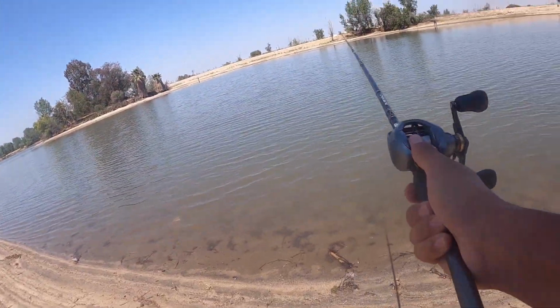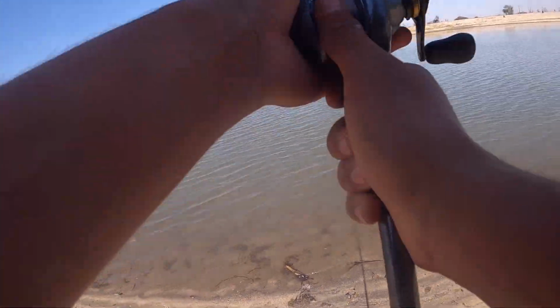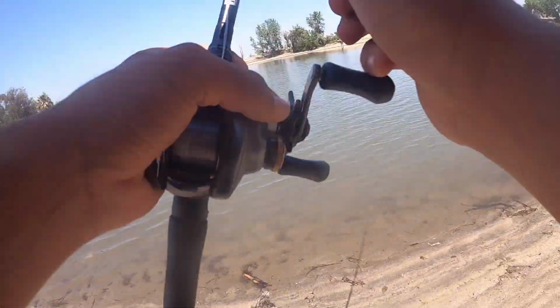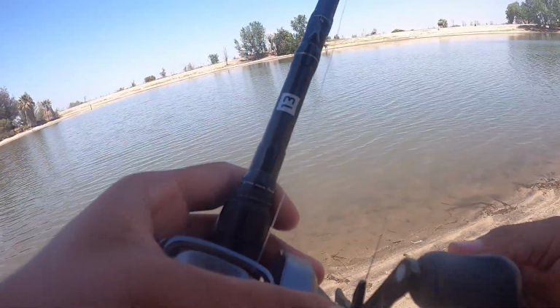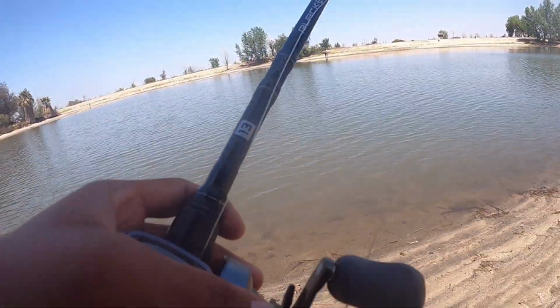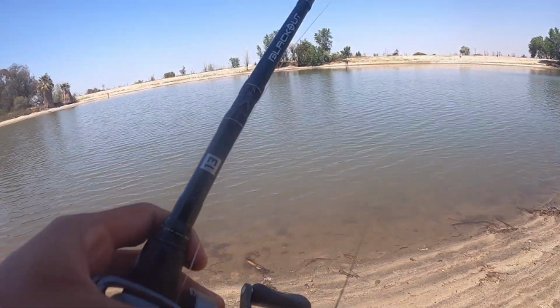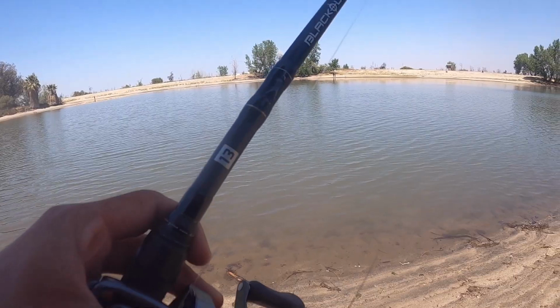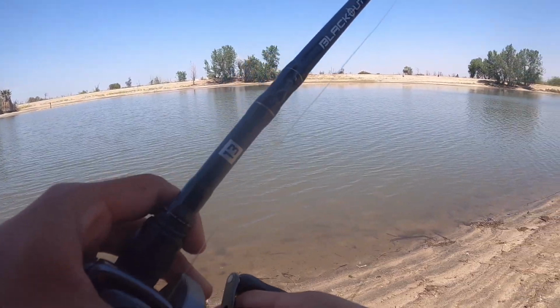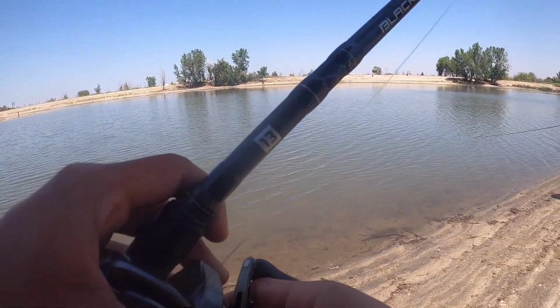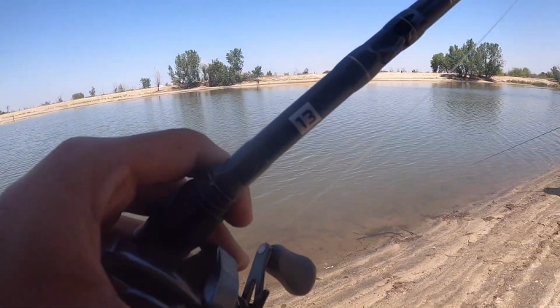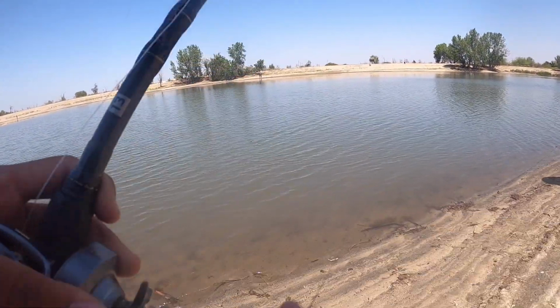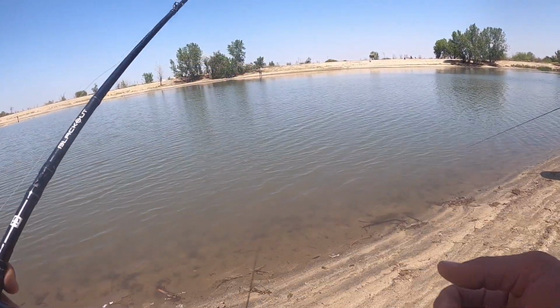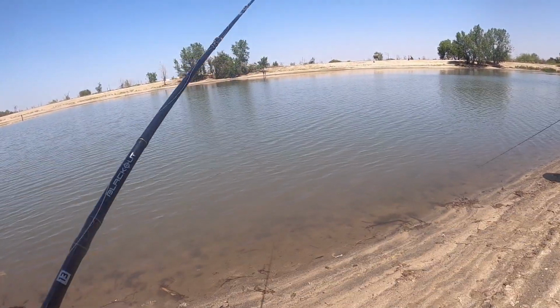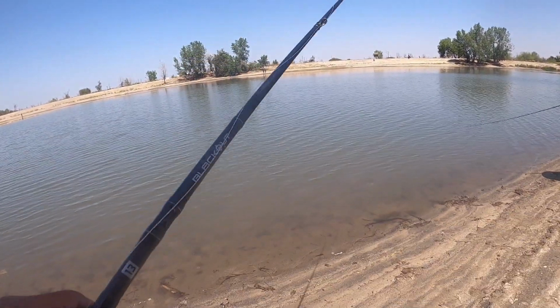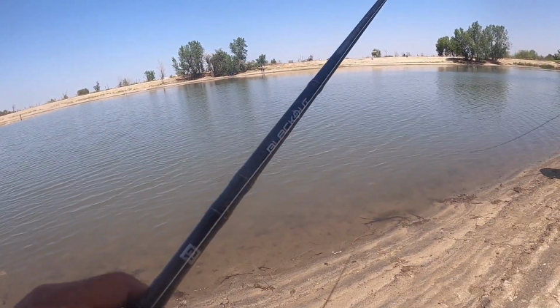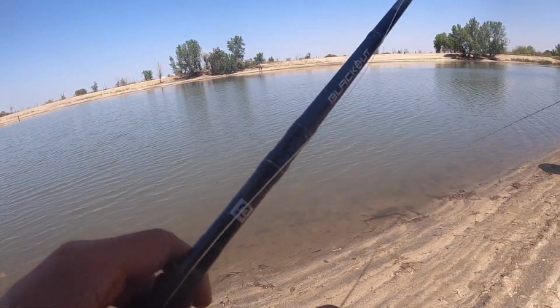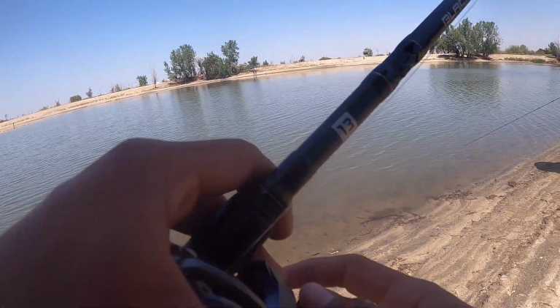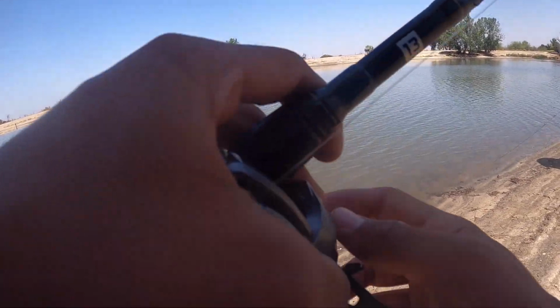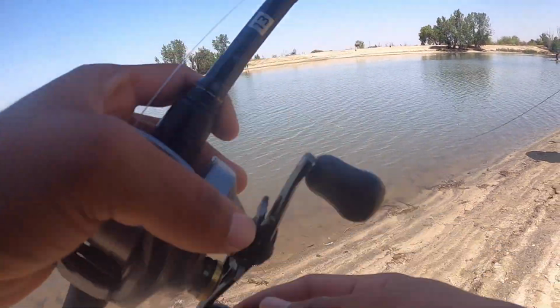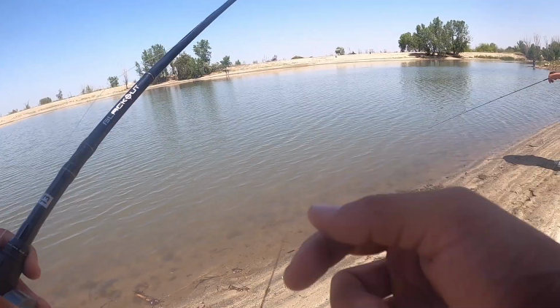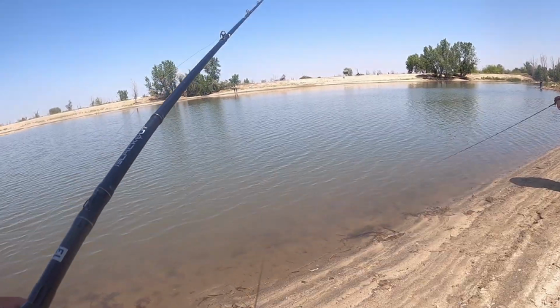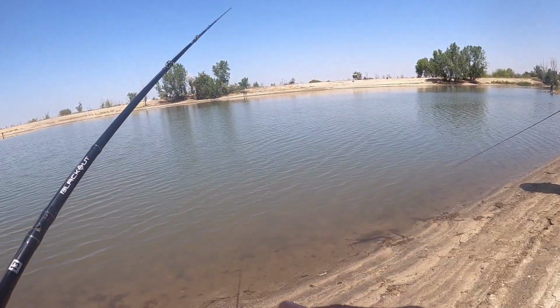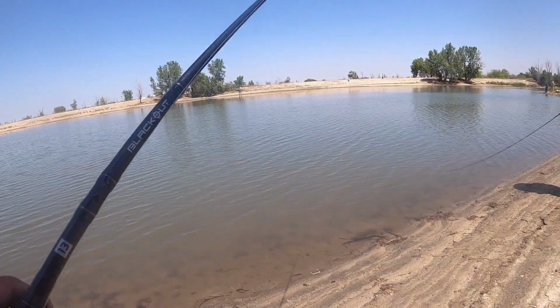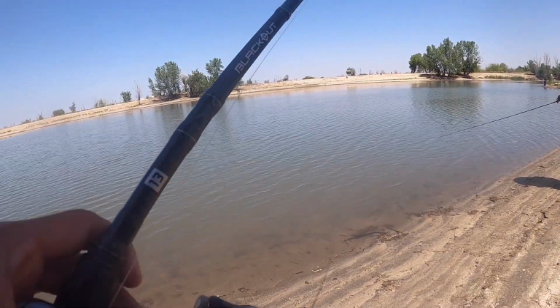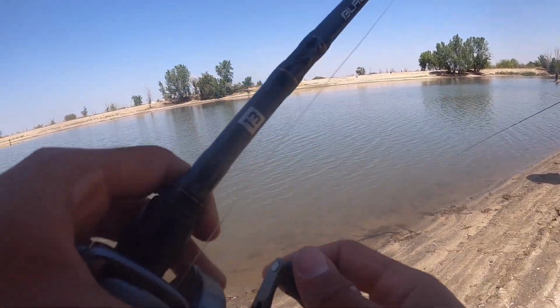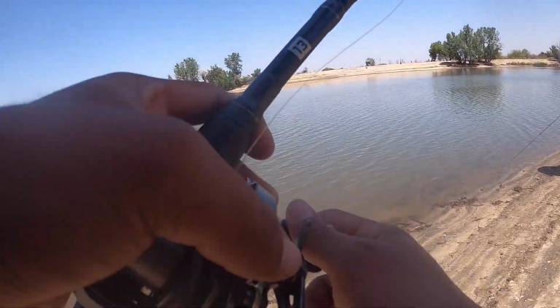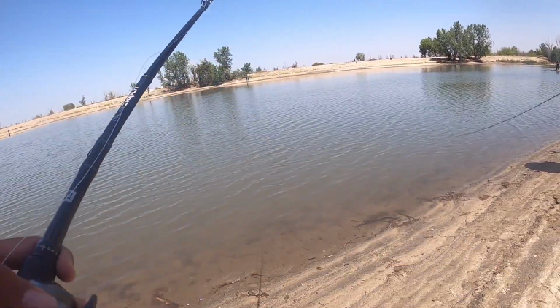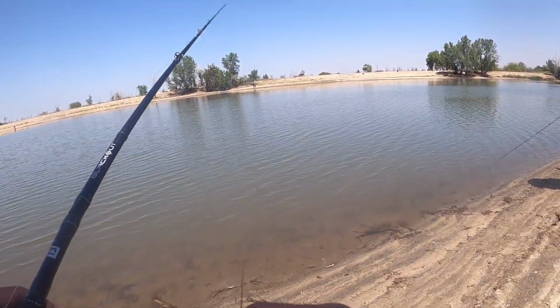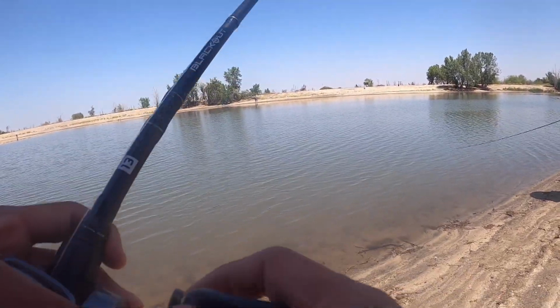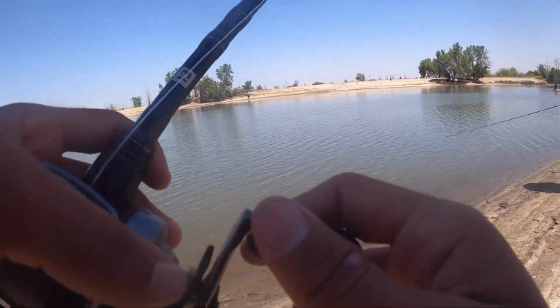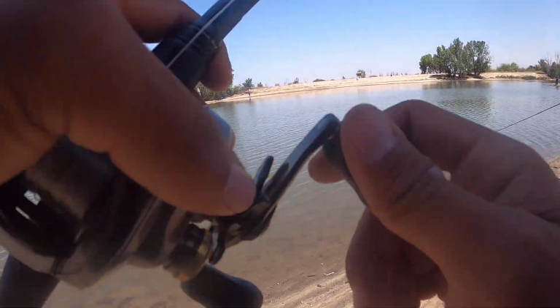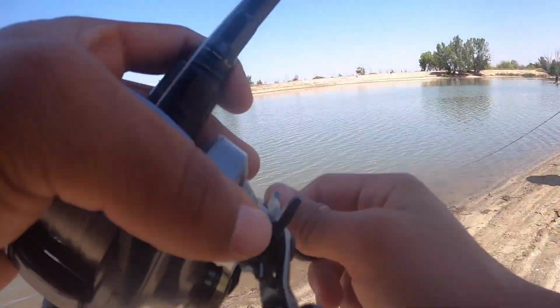I'm going to start off with the cracking crawl. If we can't get anything to commit, I'm going to switch up to a fluke — keep it weighted, just work it like that. We'll see what the fish are wanting today.